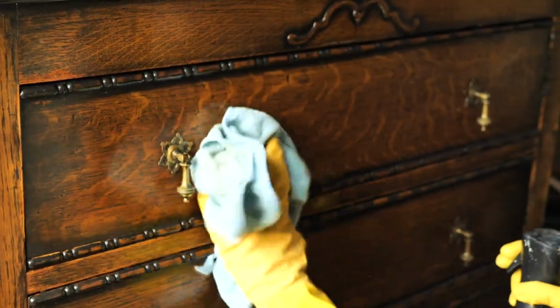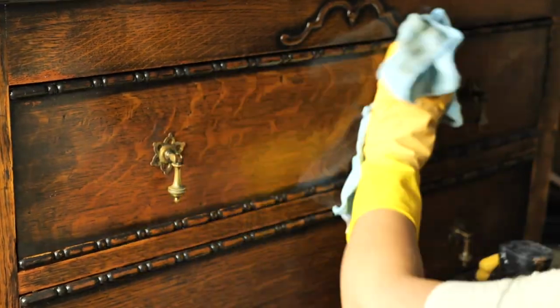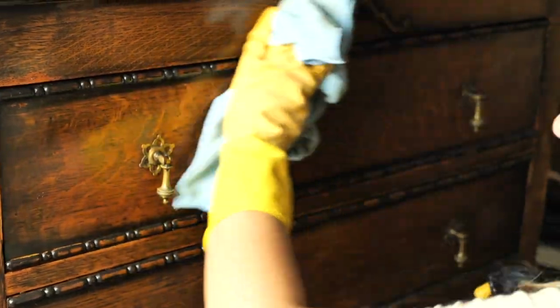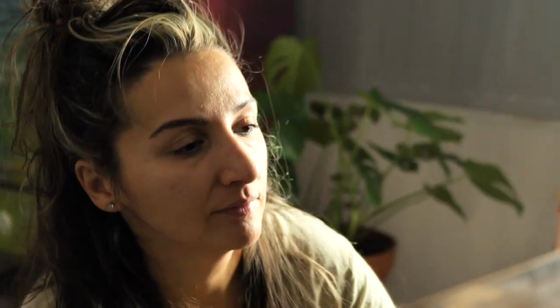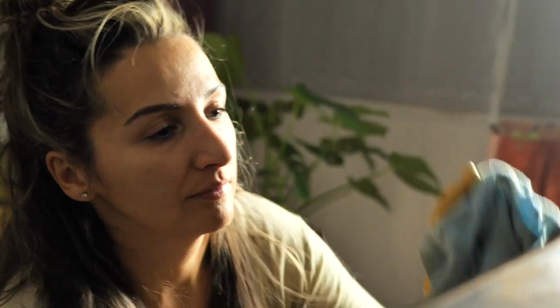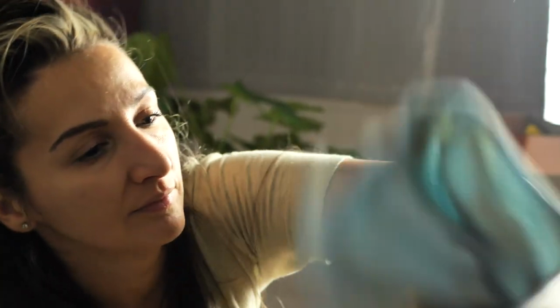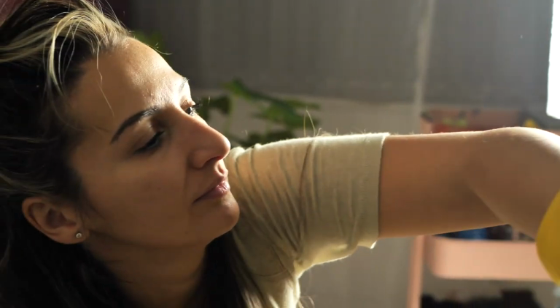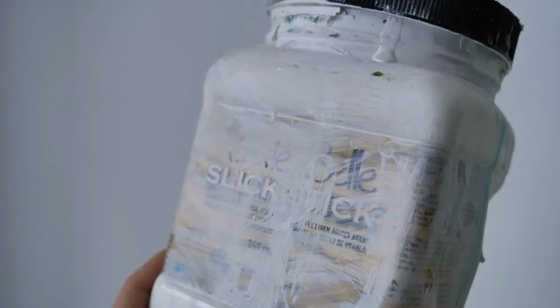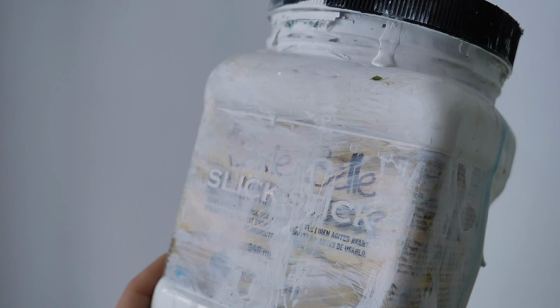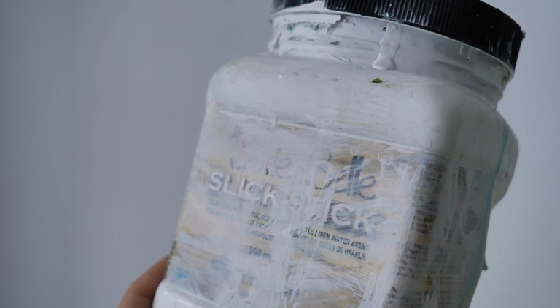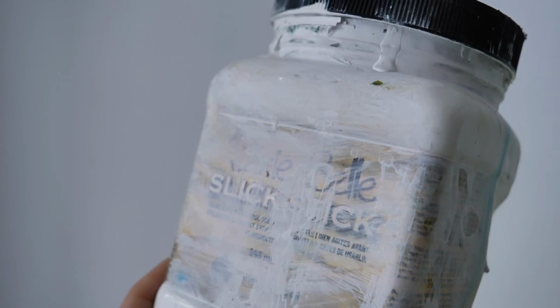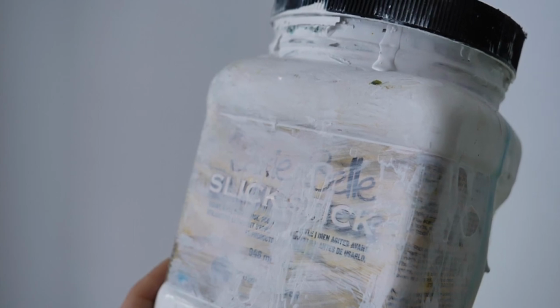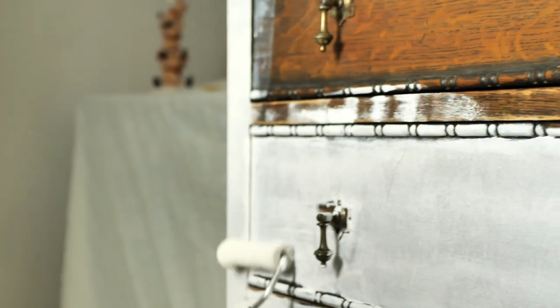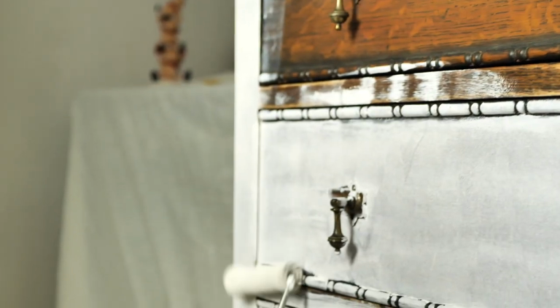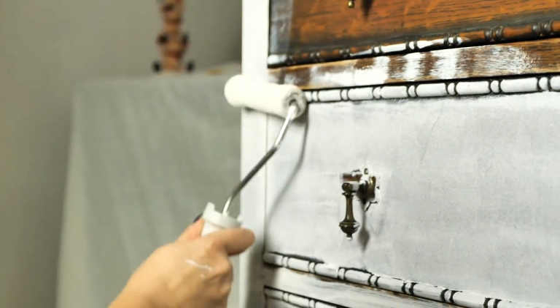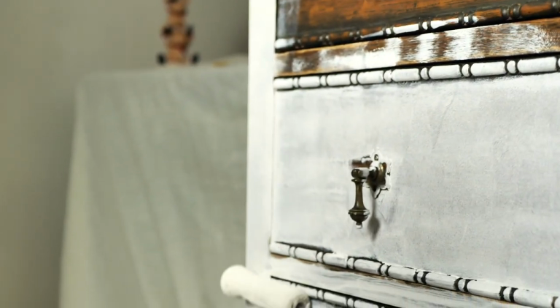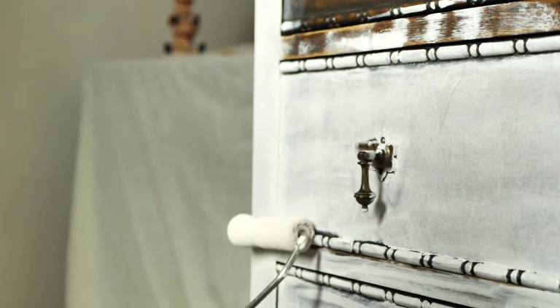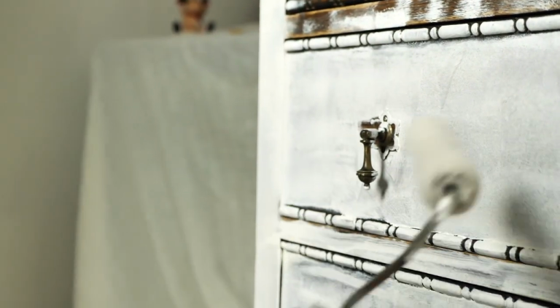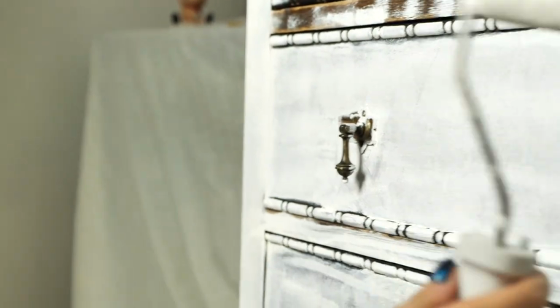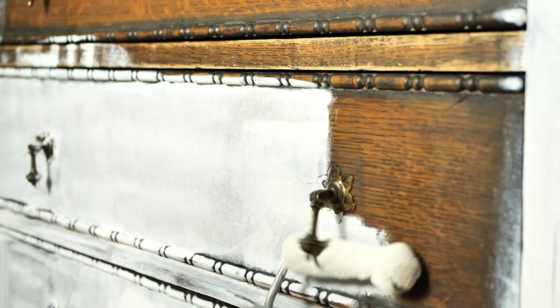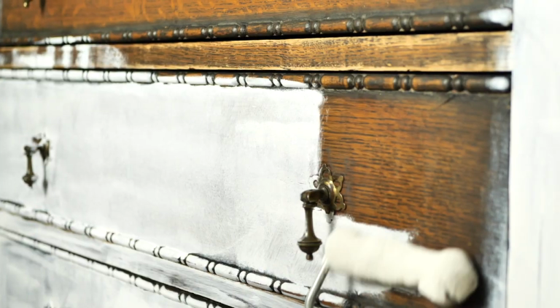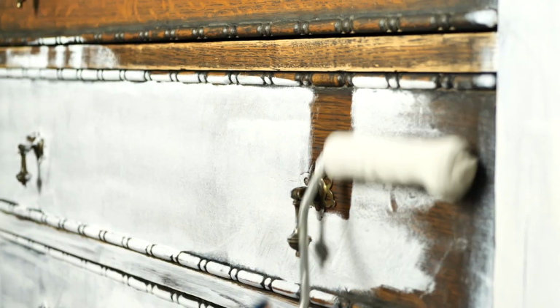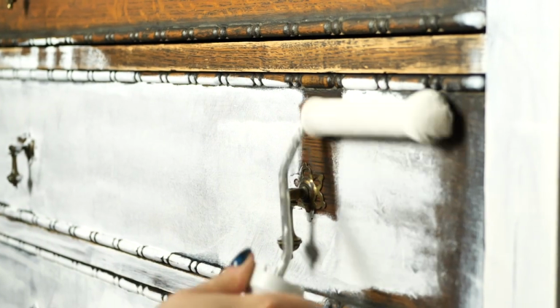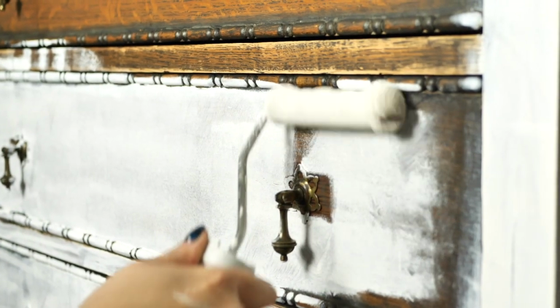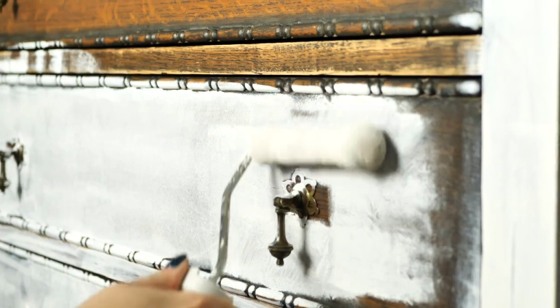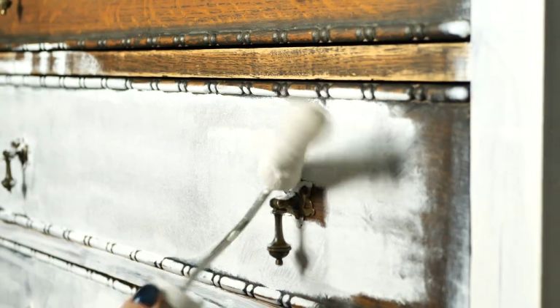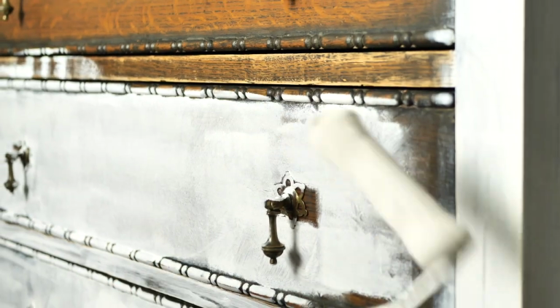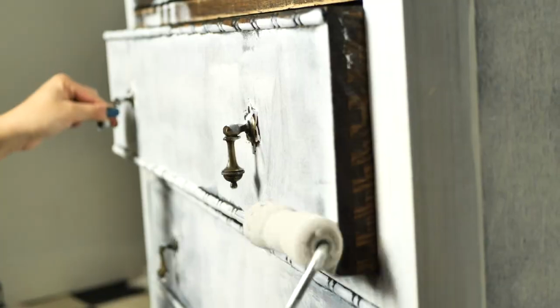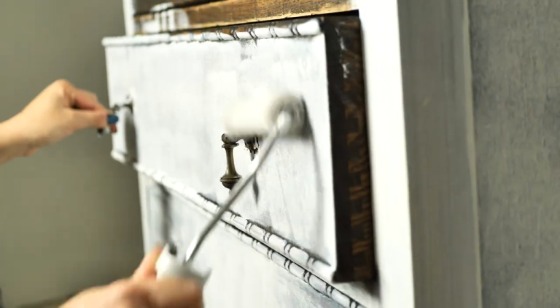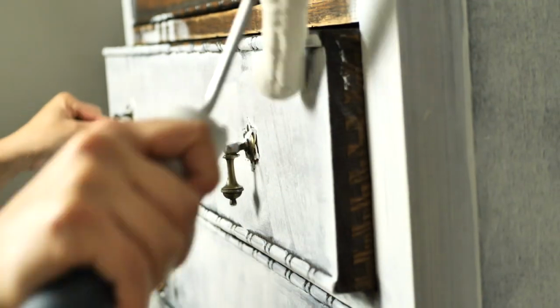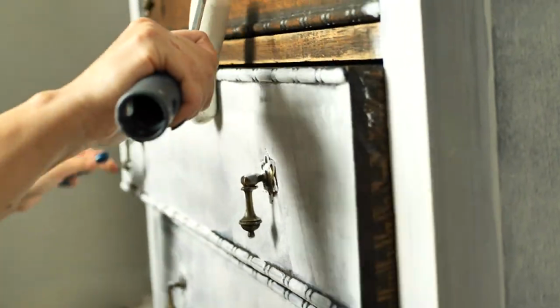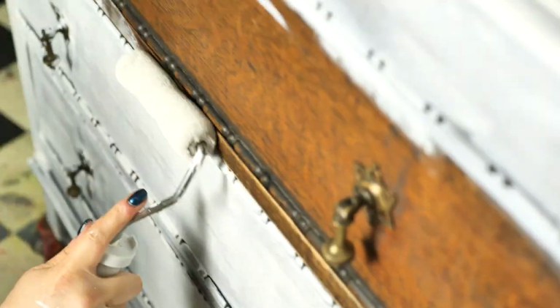We applied Adhesion Primer Slick Stick from Dixie Belle all over the piece in two layers and then I let it cure for 24 hours before painting.